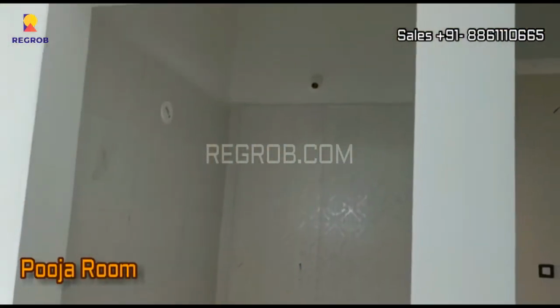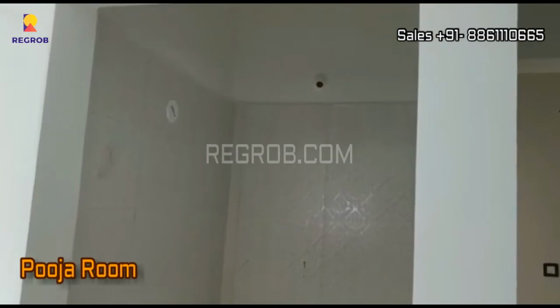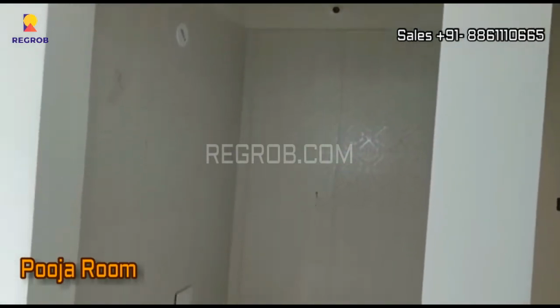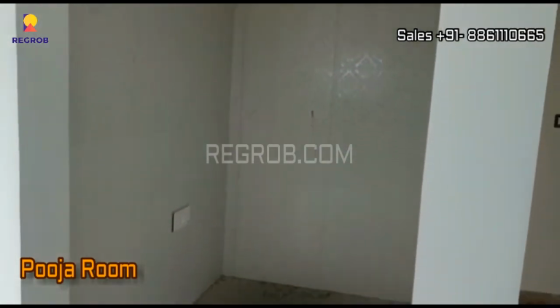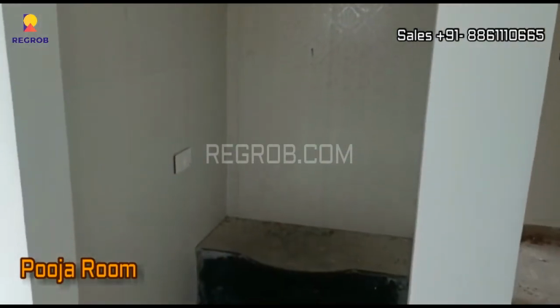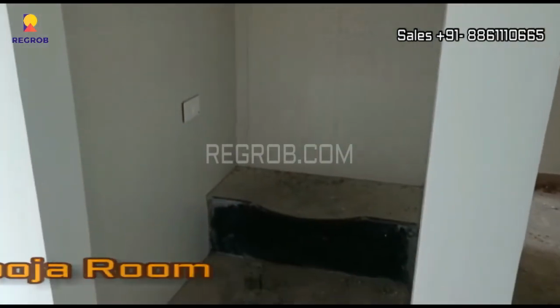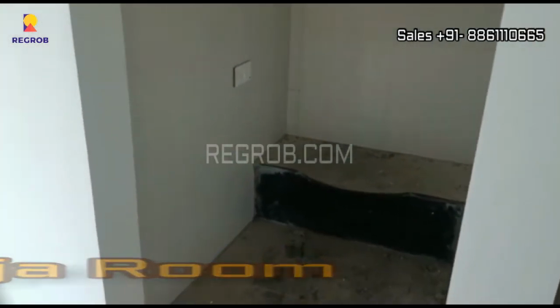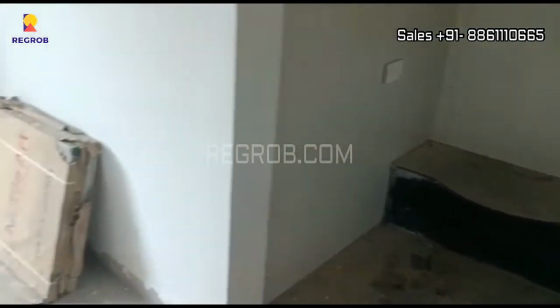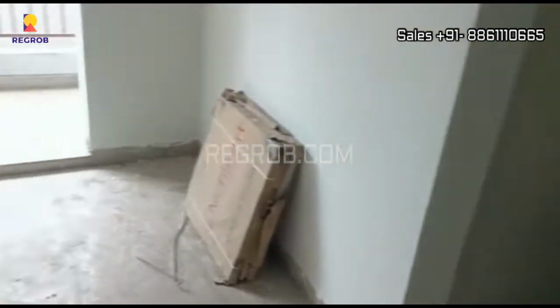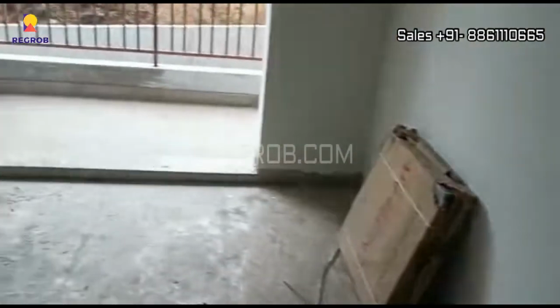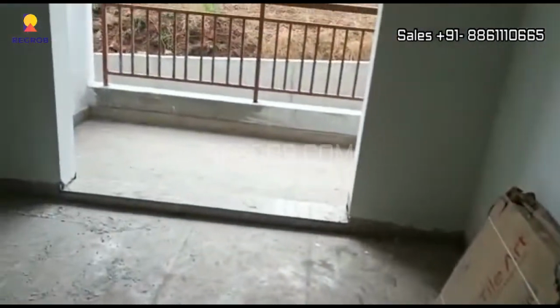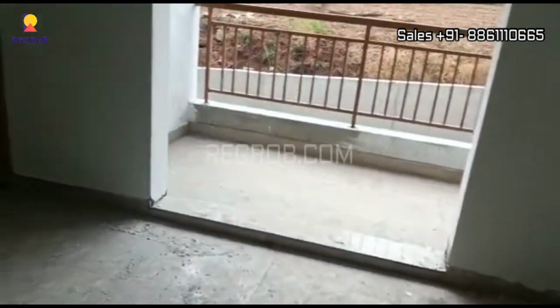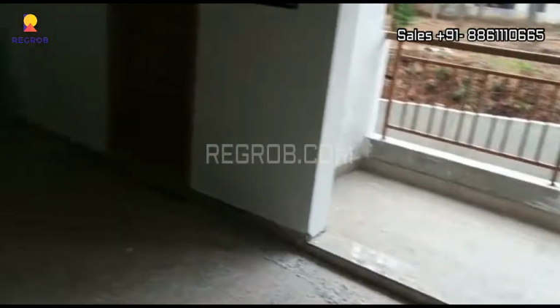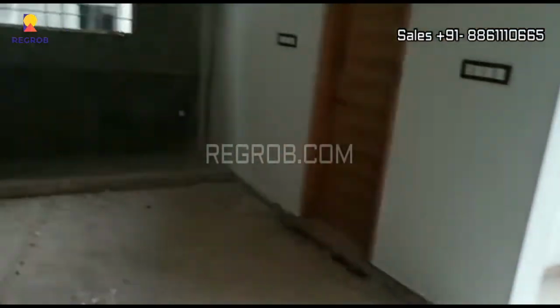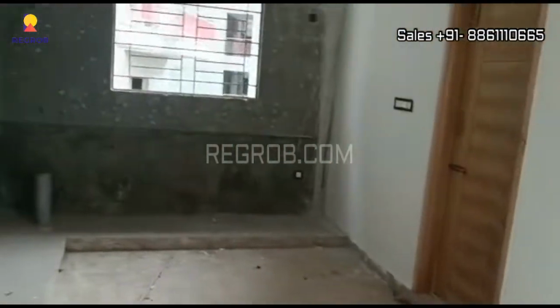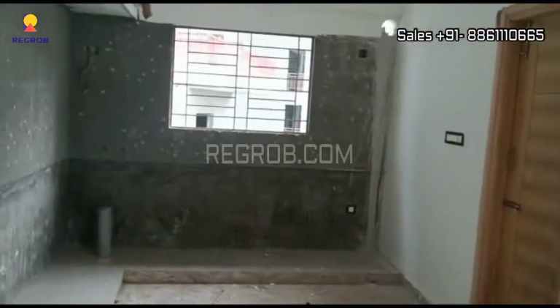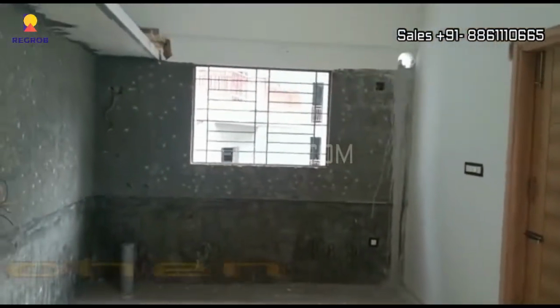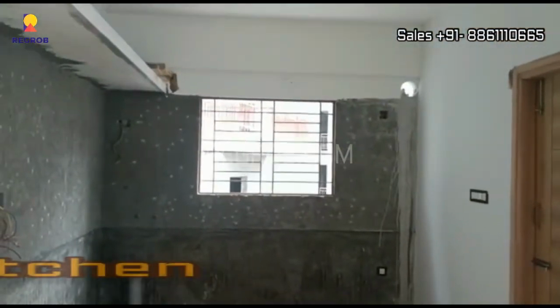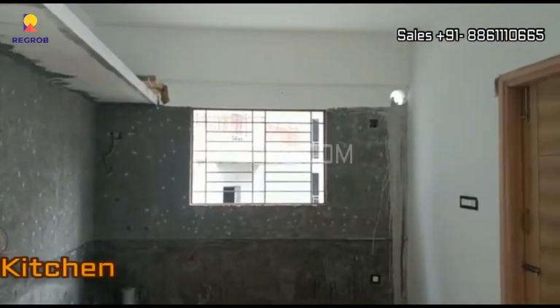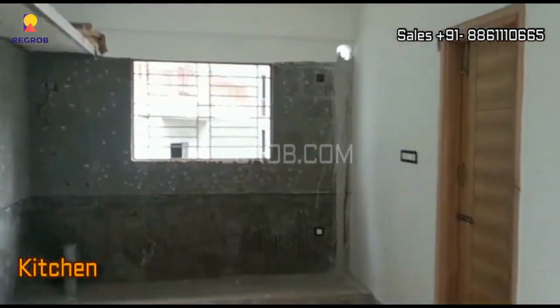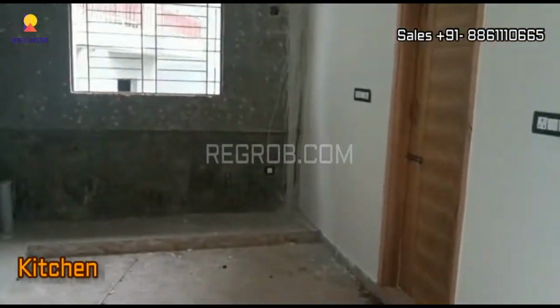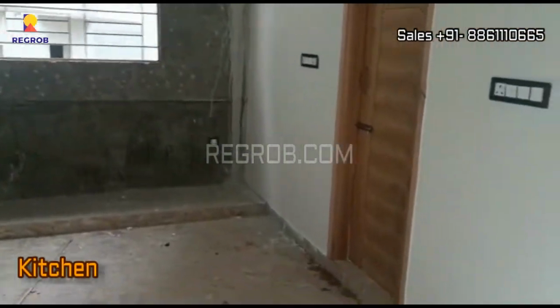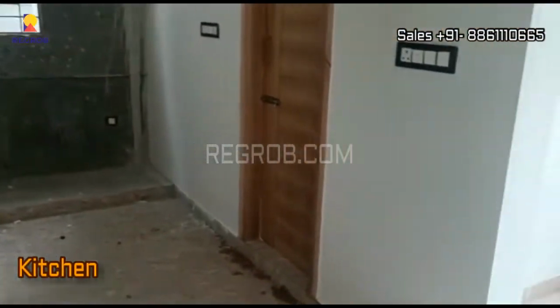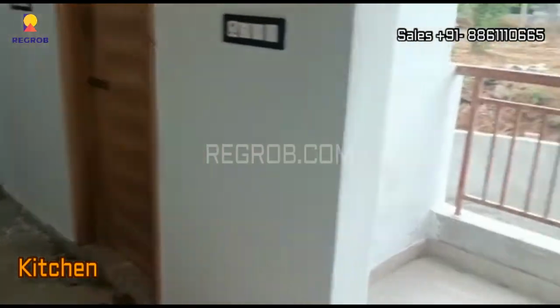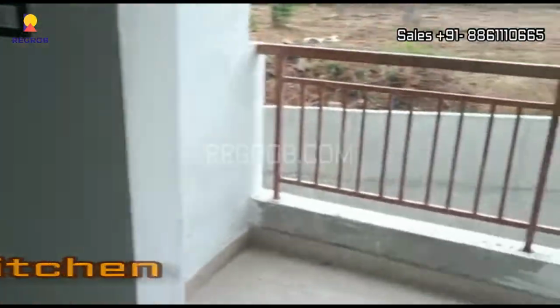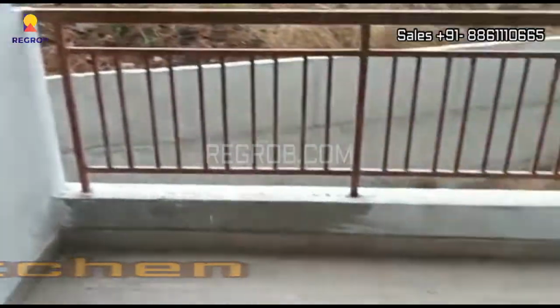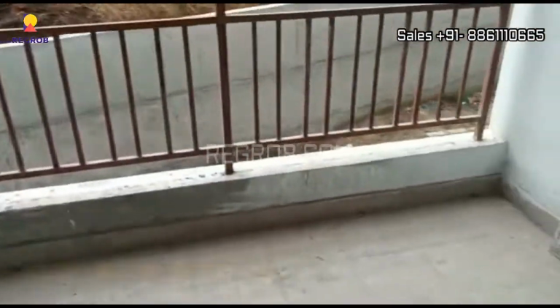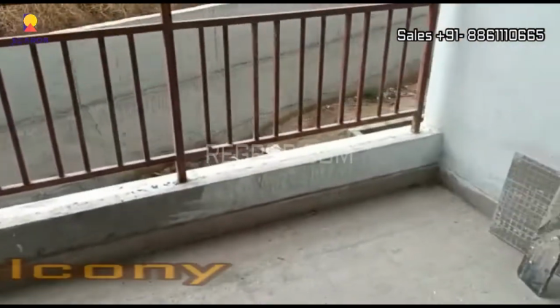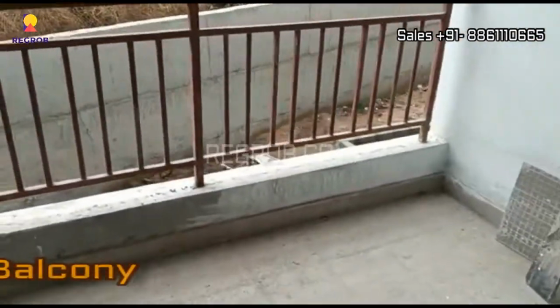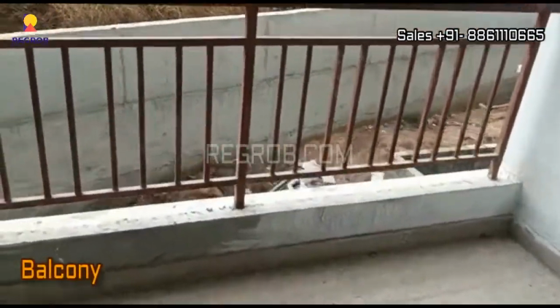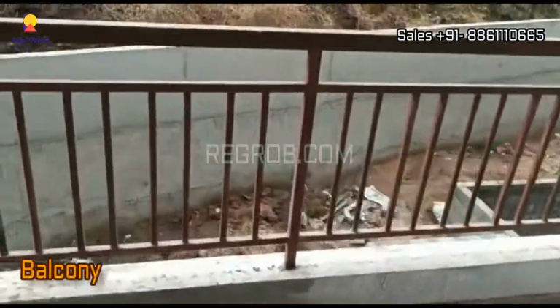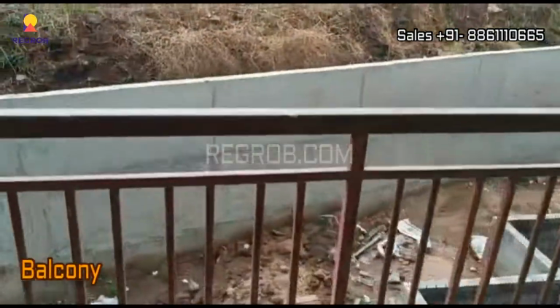Here's a small puja room, and just opposite to this we have a kitchen. This is an attached balcony with a dining space.